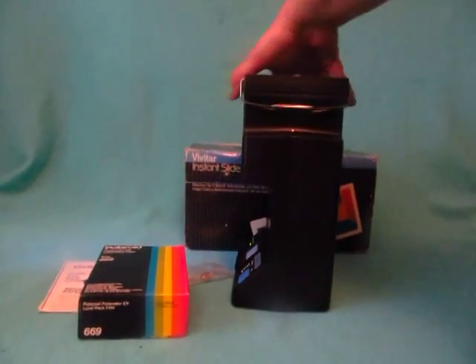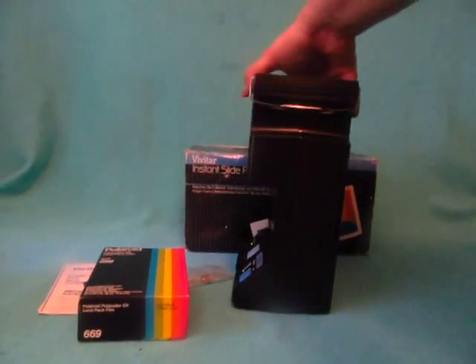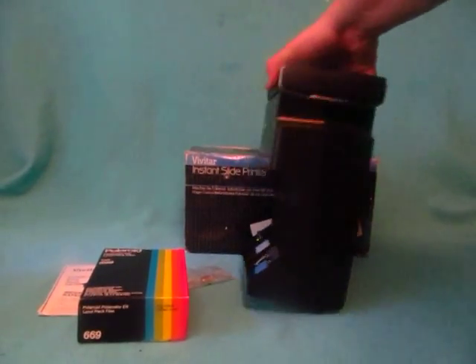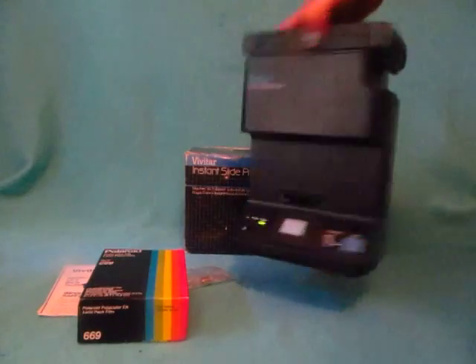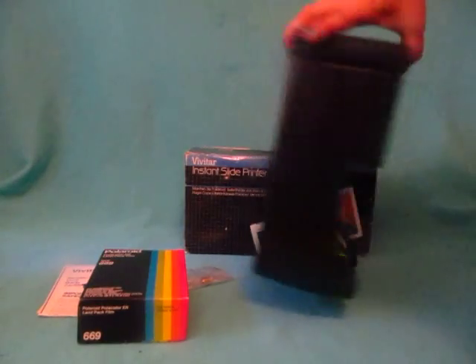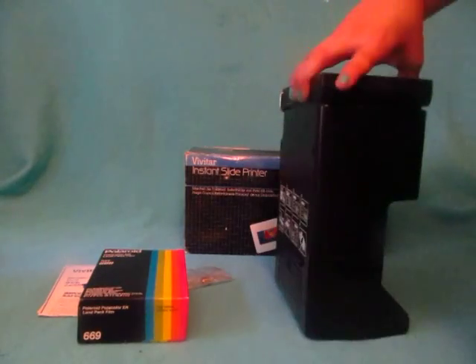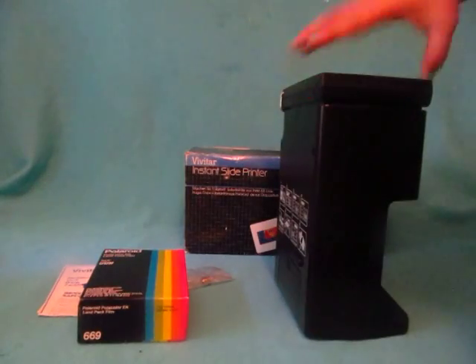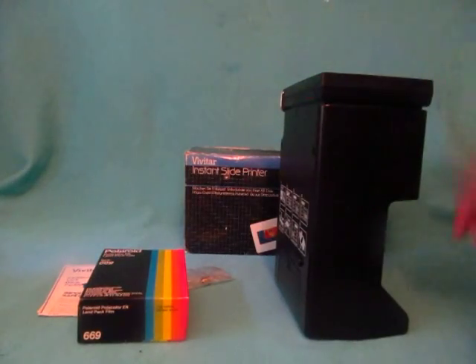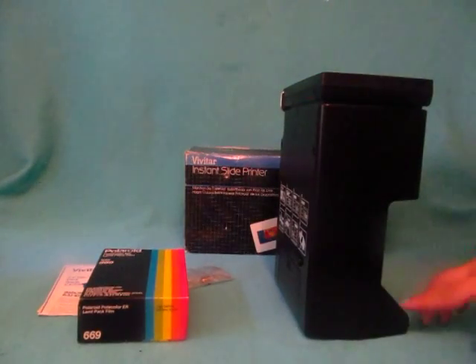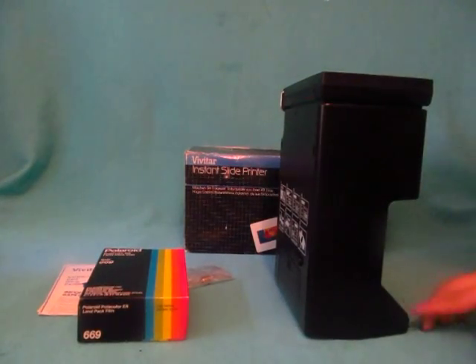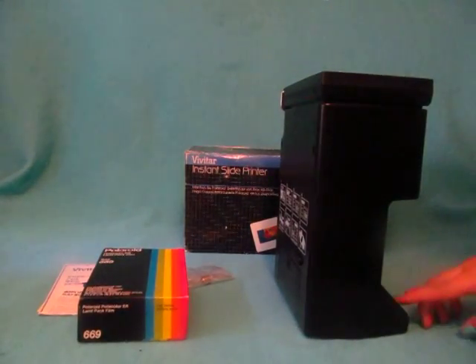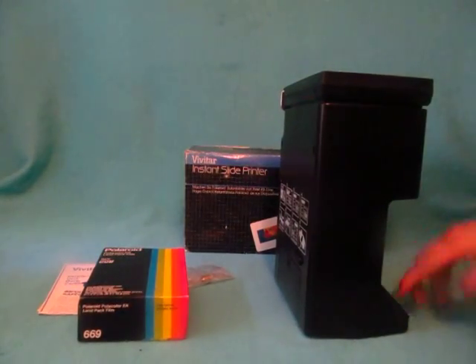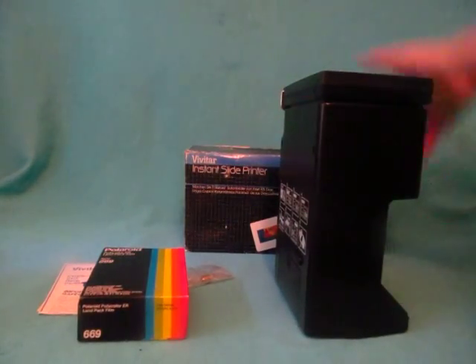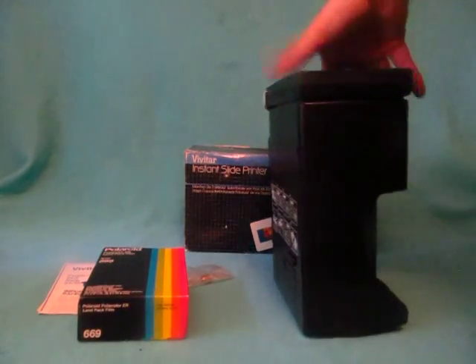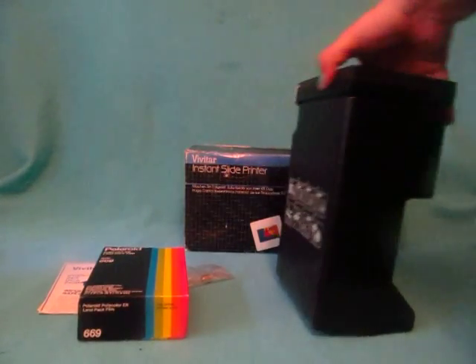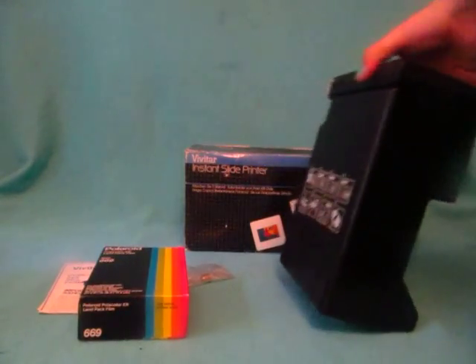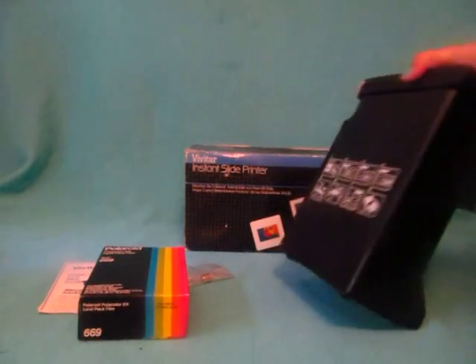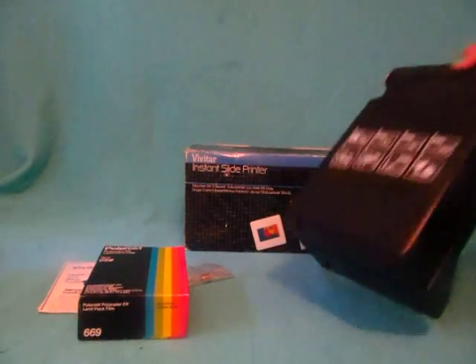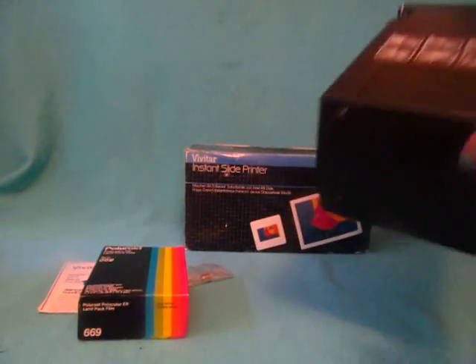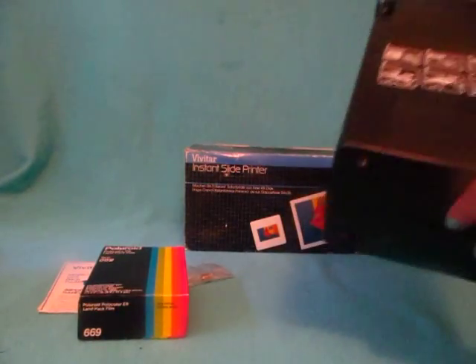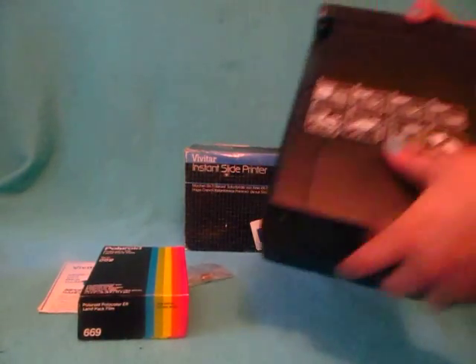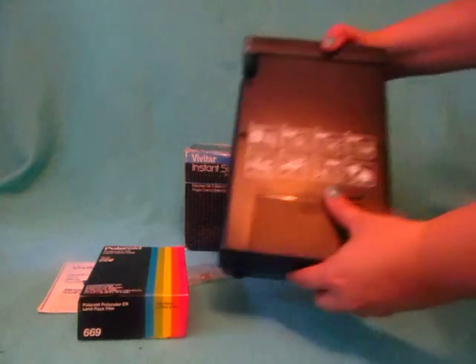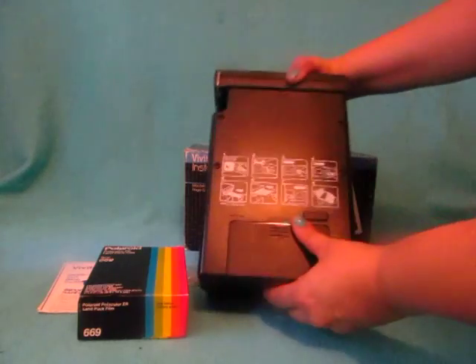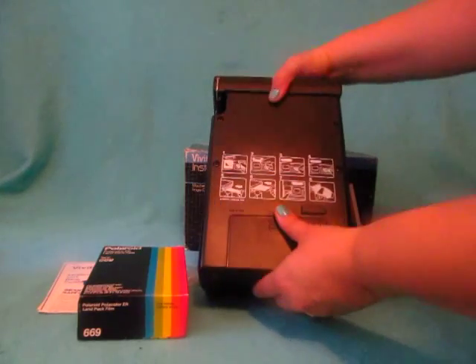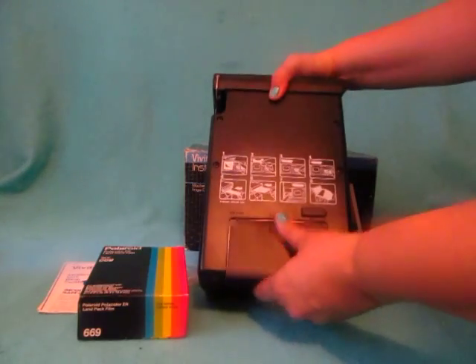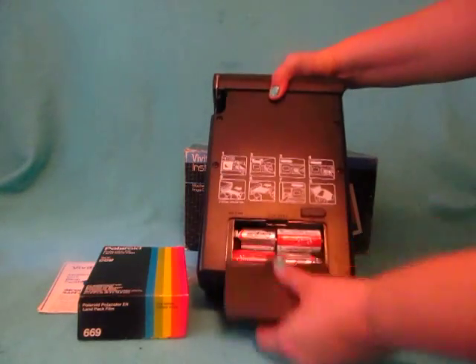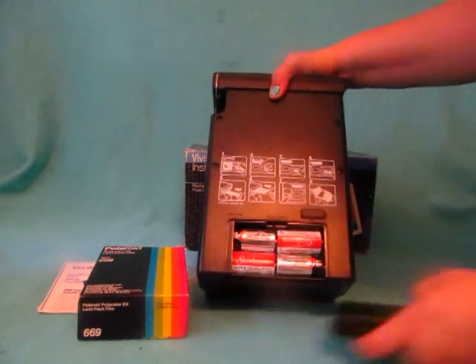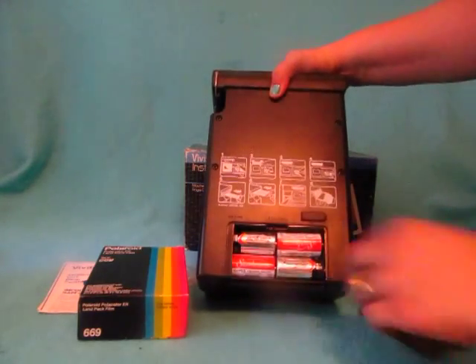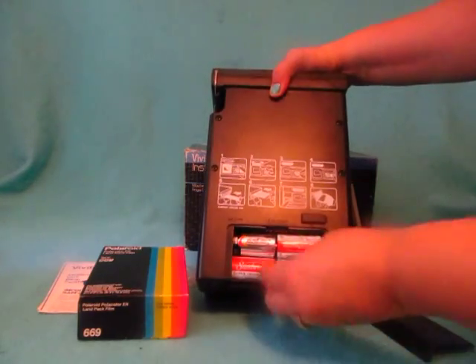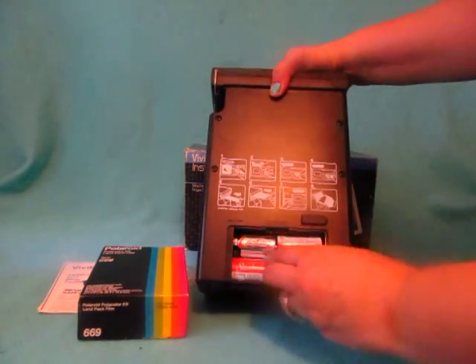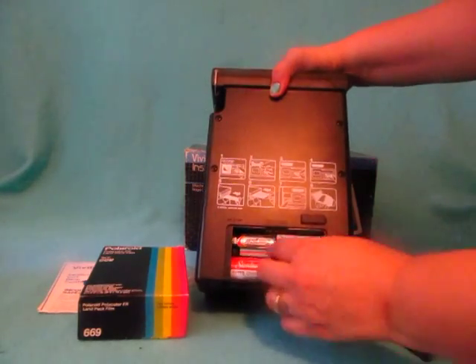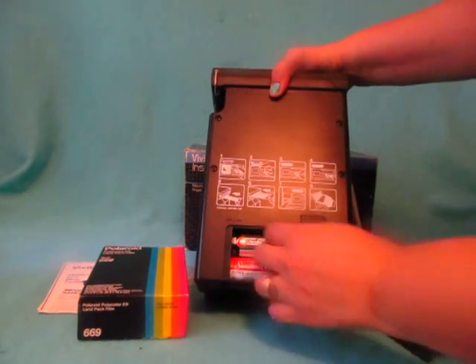And so that's going to help you with all your old family slides. It does take four C batteries.